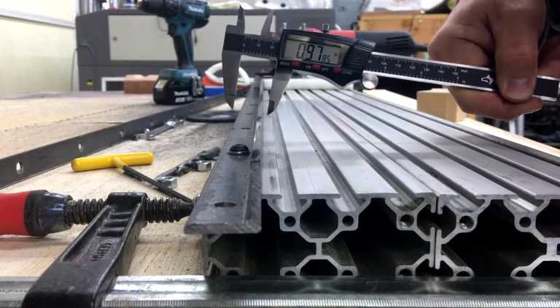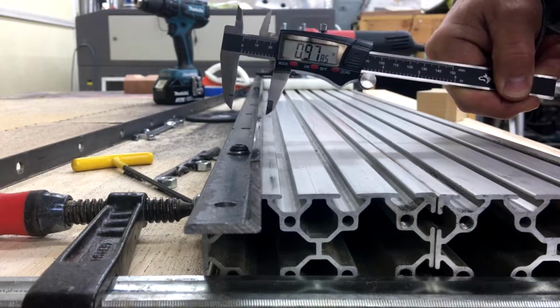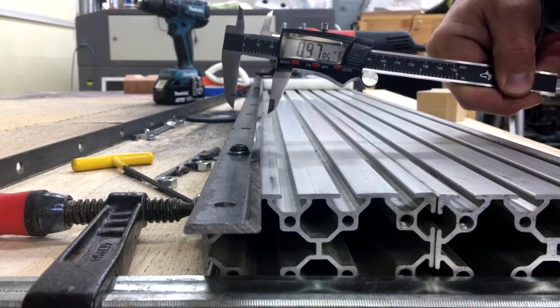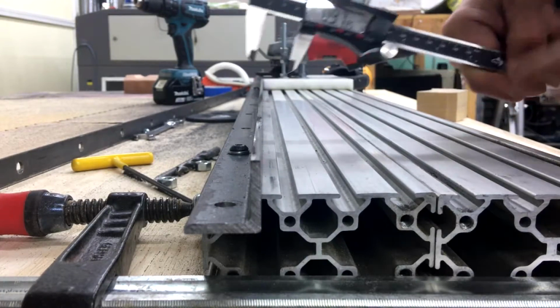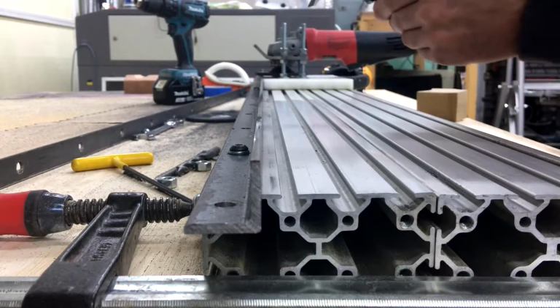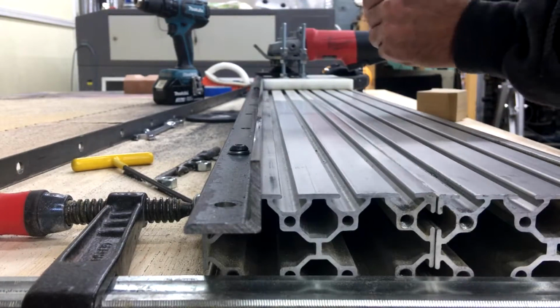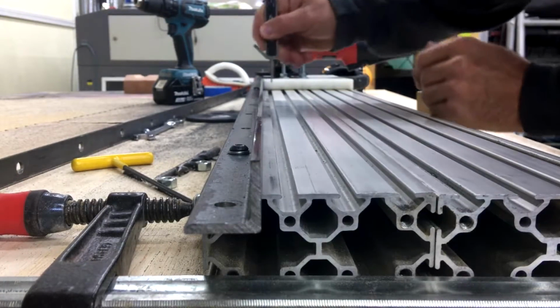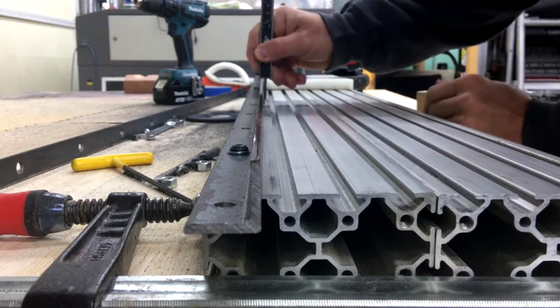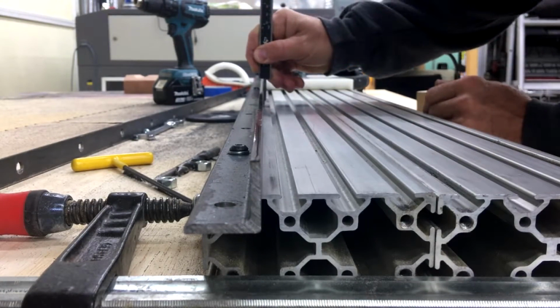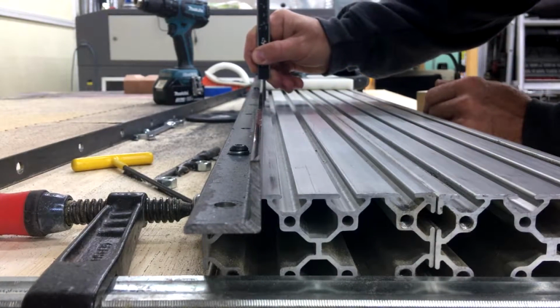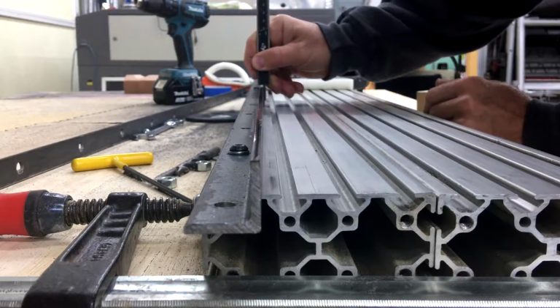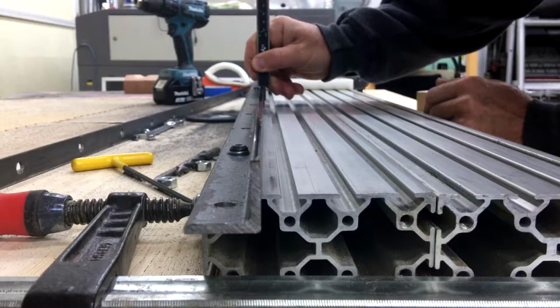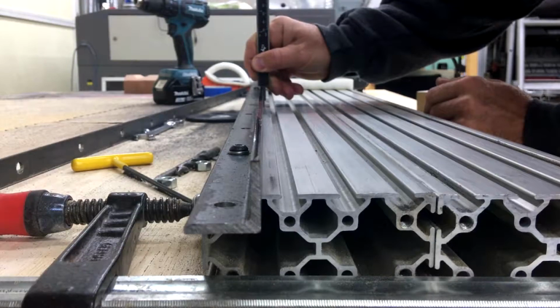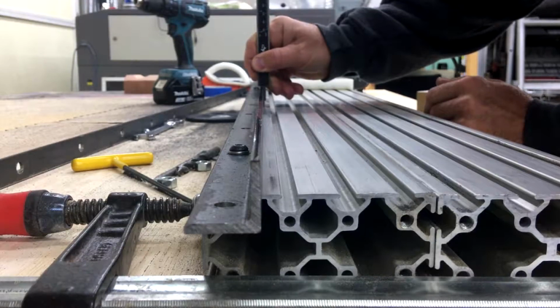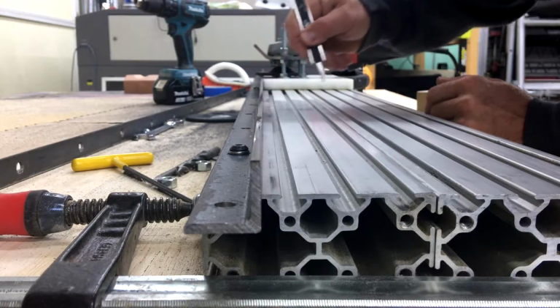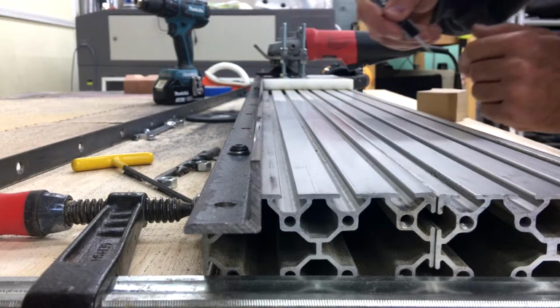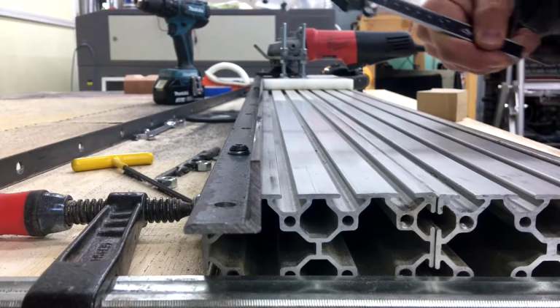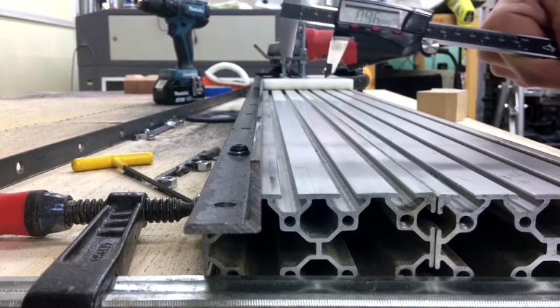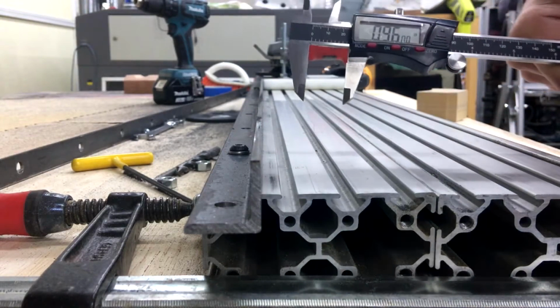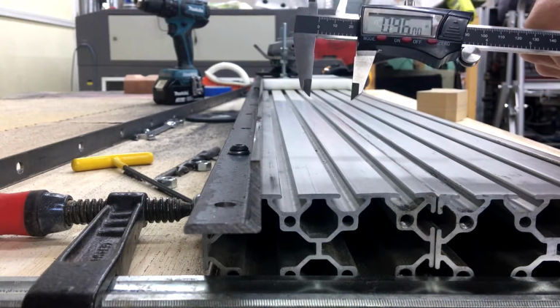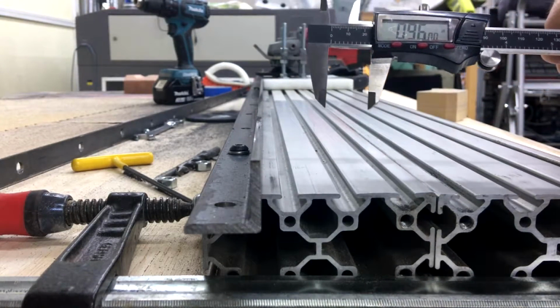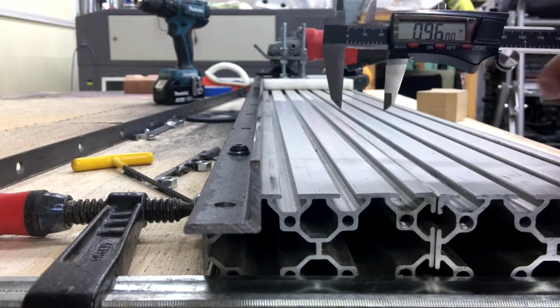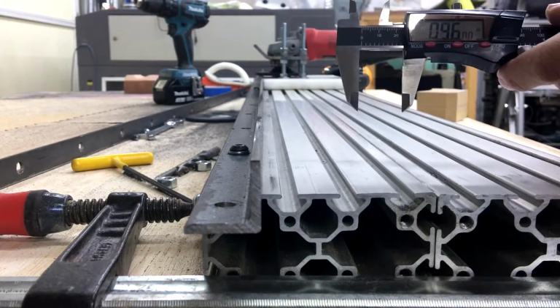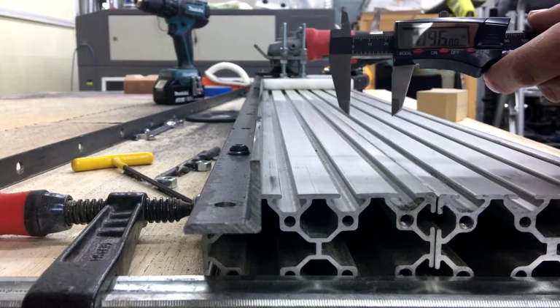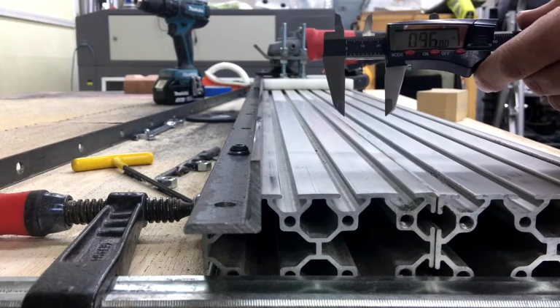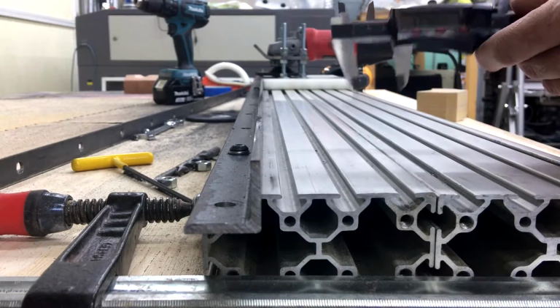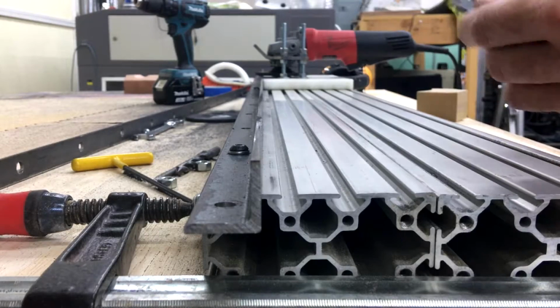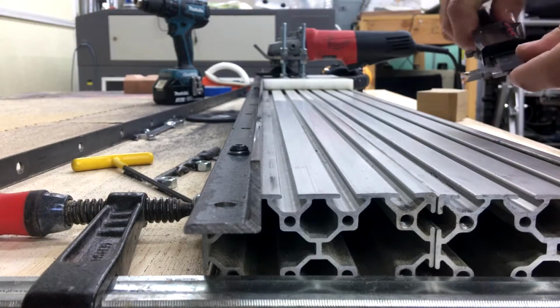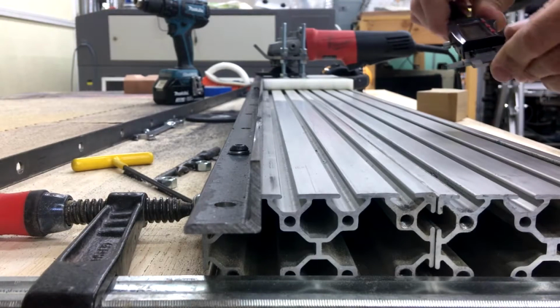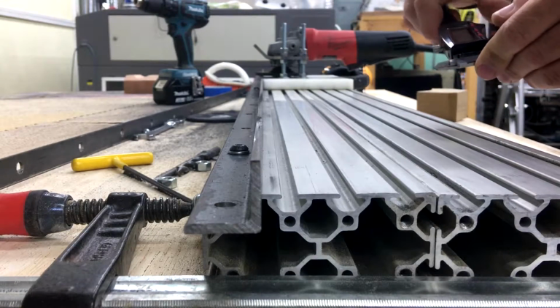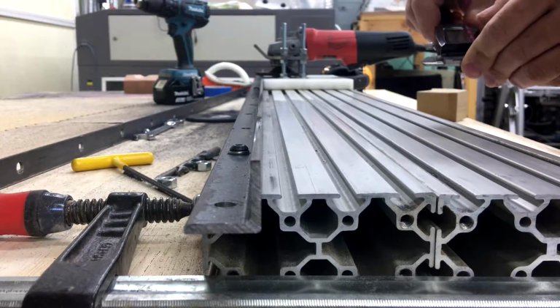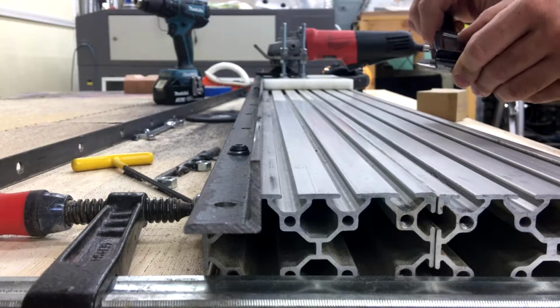We're at like 978. We're at 9.6. We're almost like 20 thousandths. Not too bad.